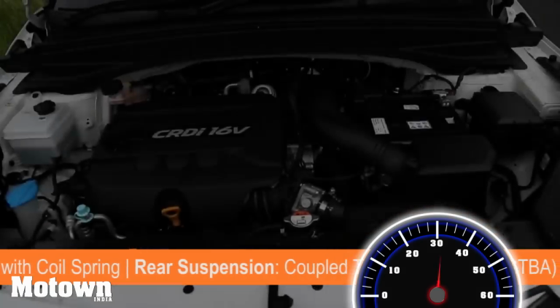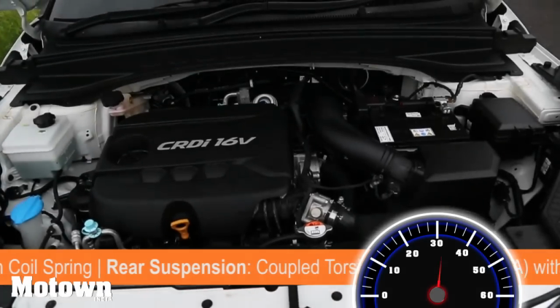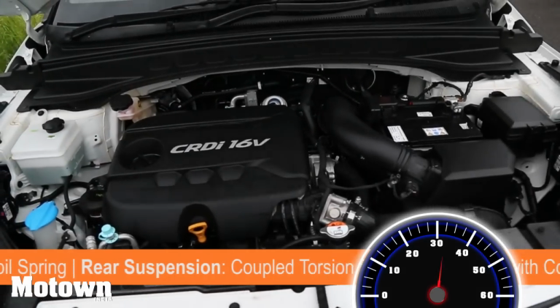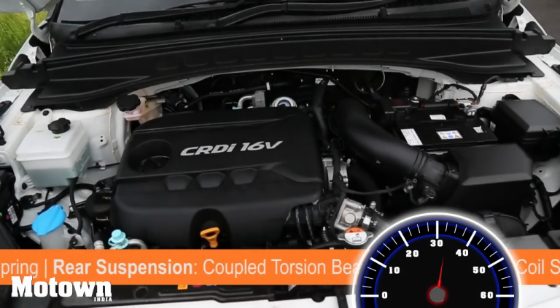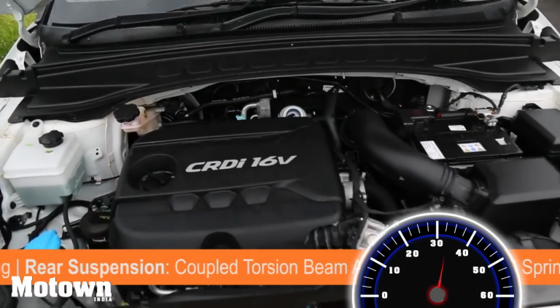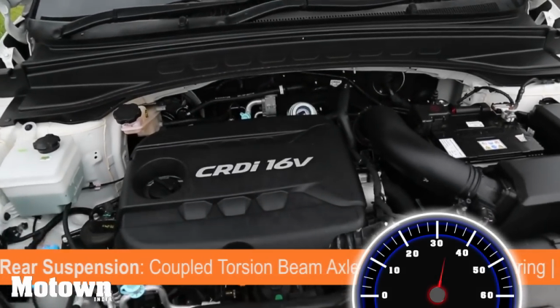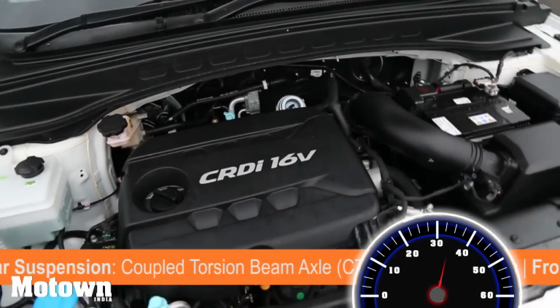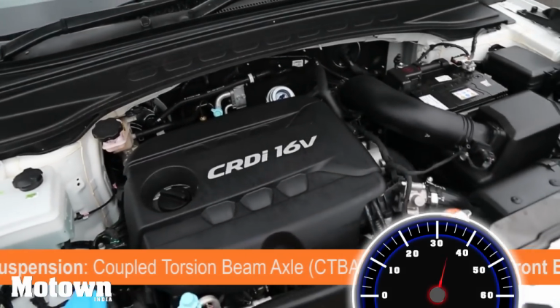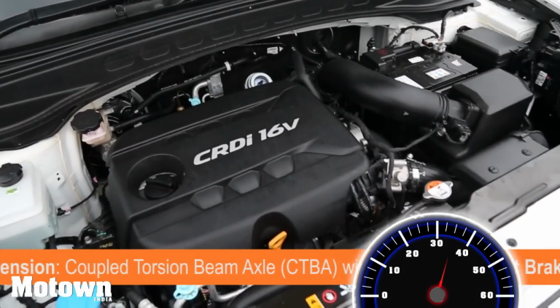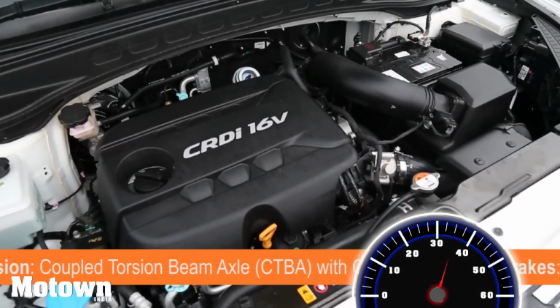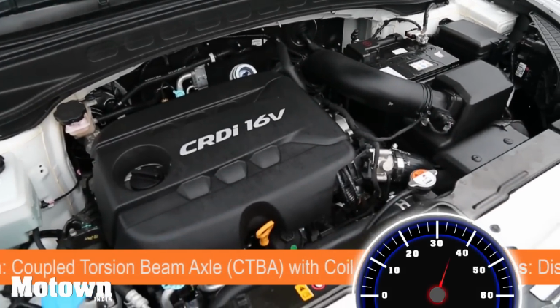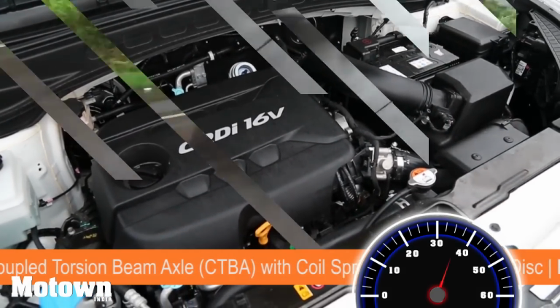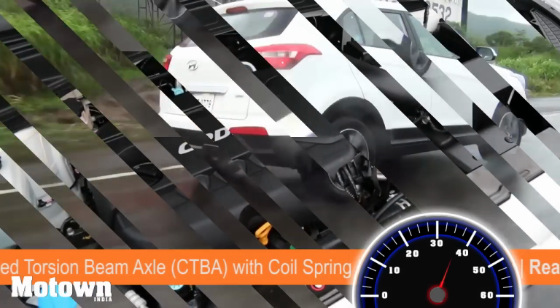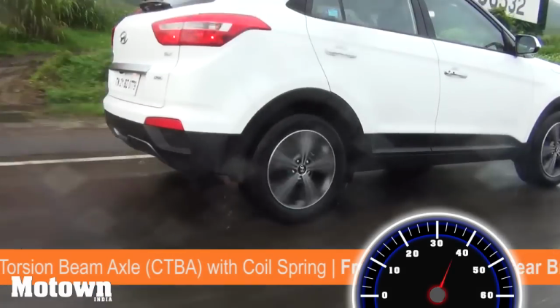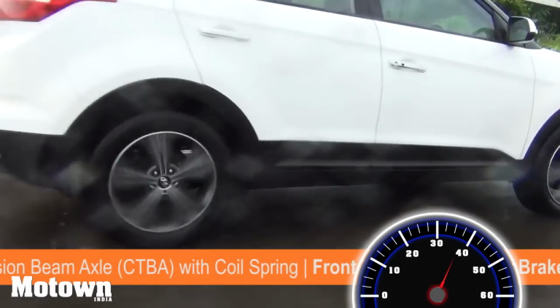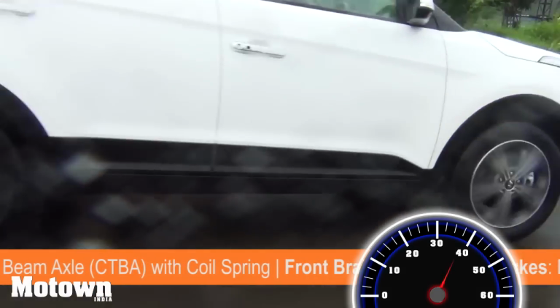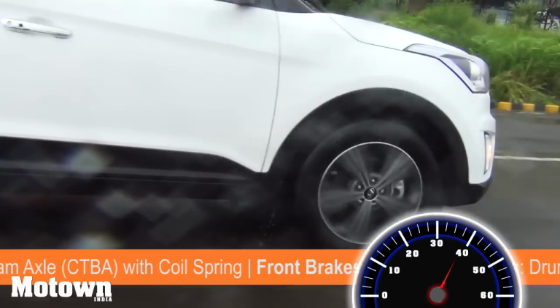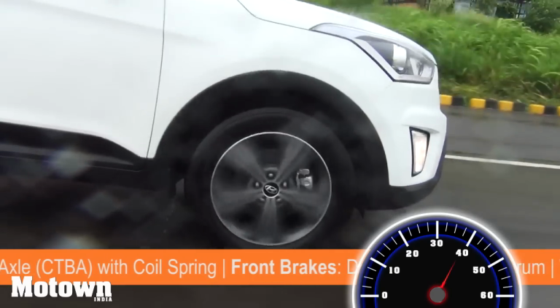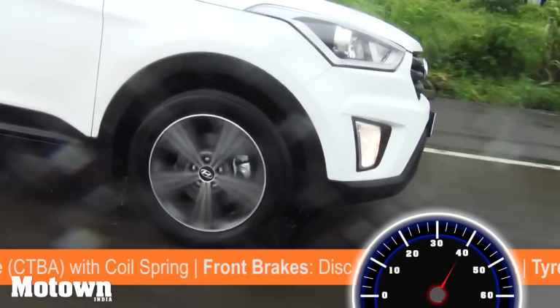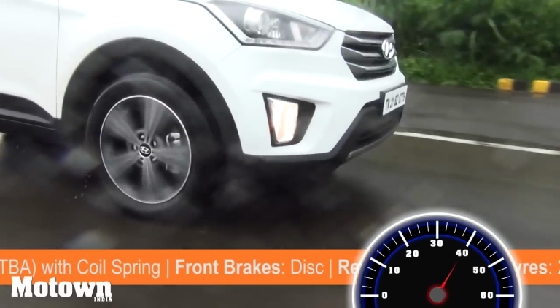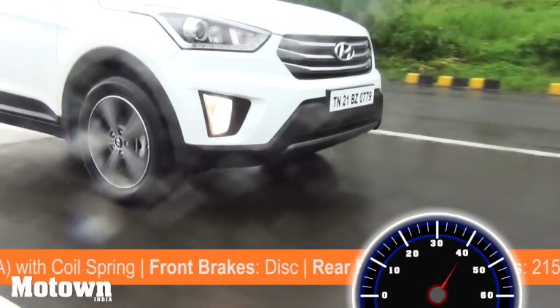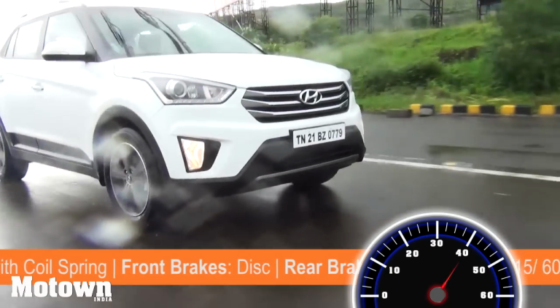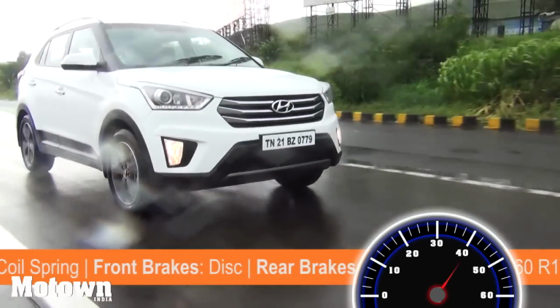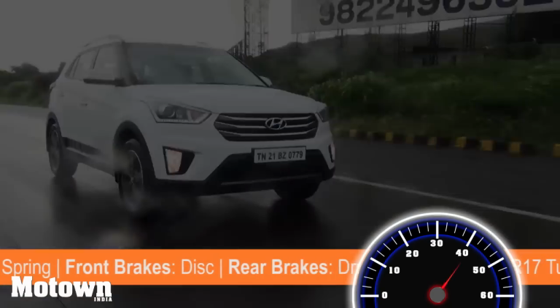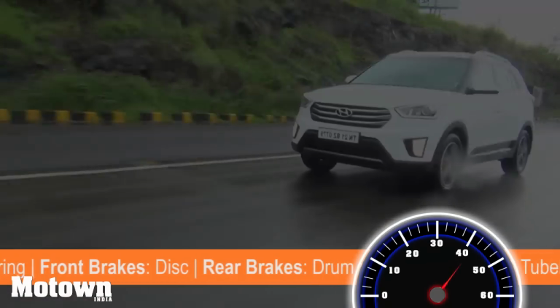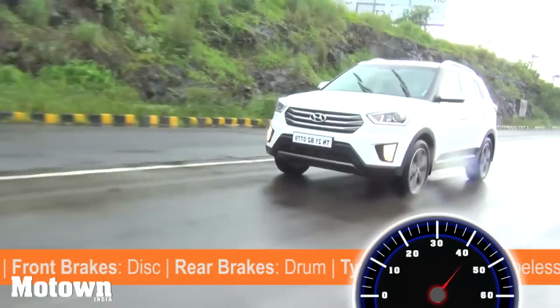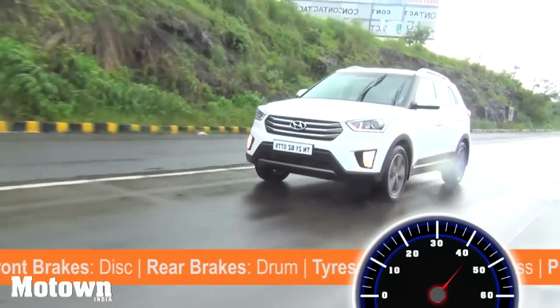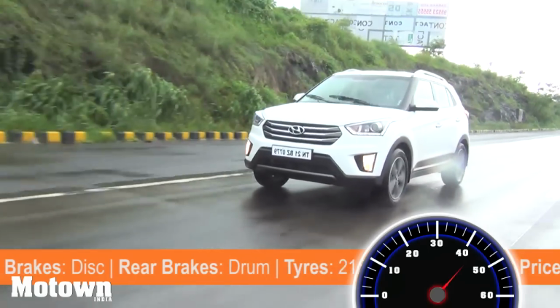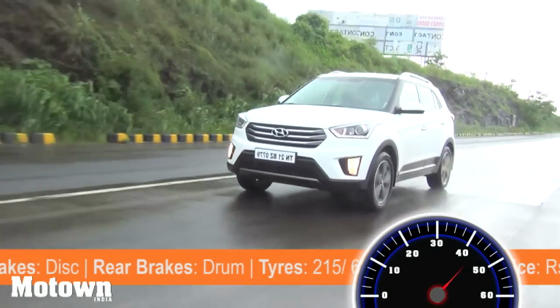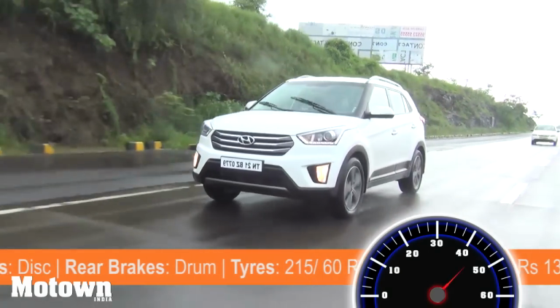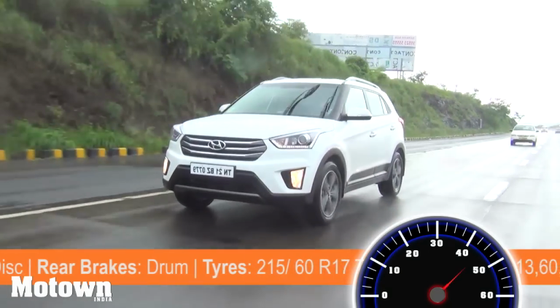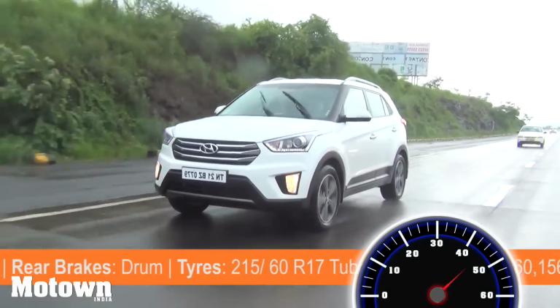The 1.6 litre diesel engine is the most powerful in the segment and you get a smooth flow of power. The vehicle maintains low NVH levels and stays planted to the road. Even while cornering at high speeds, the Creta felt steady.